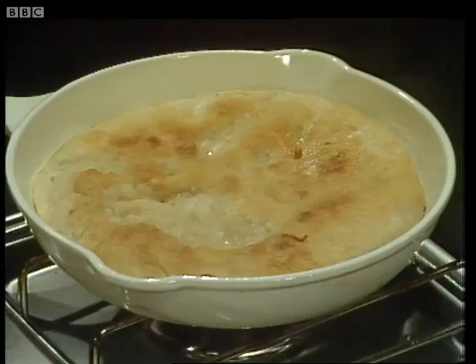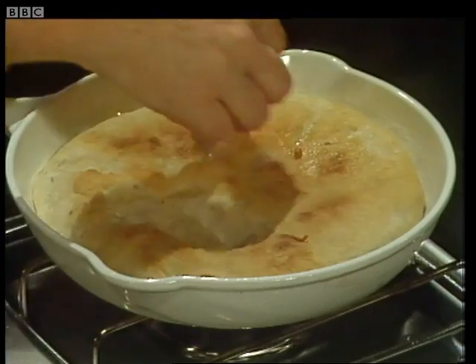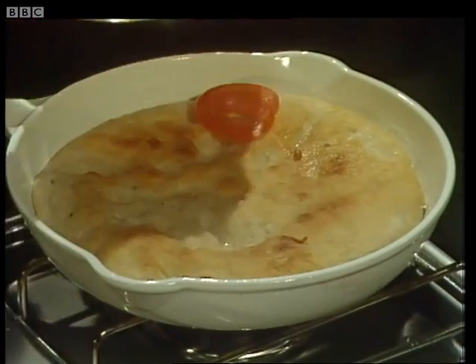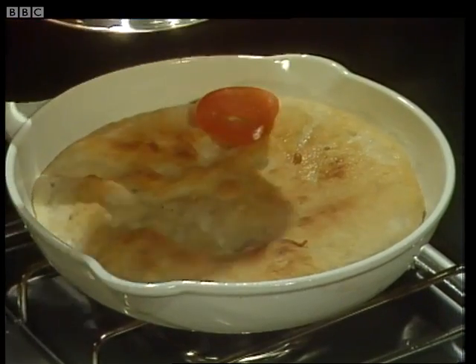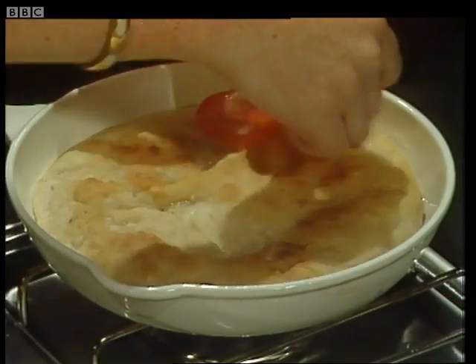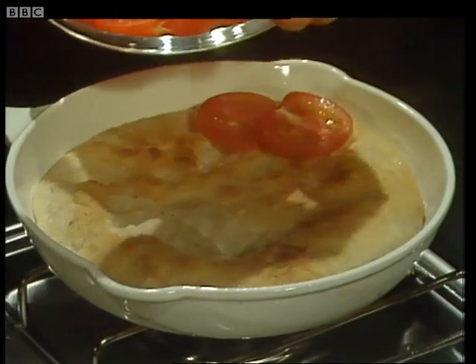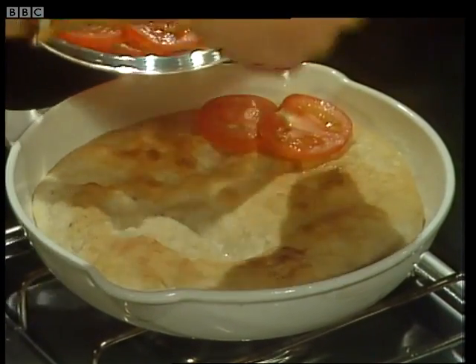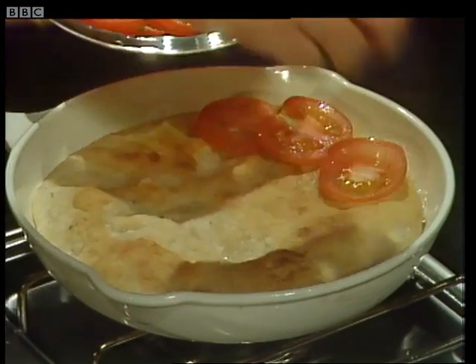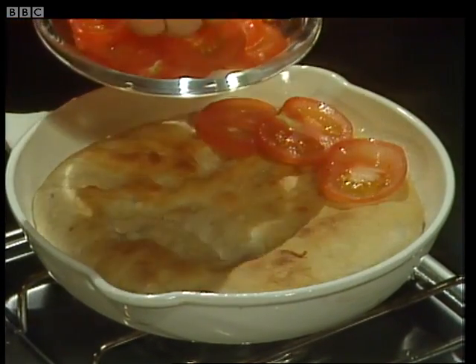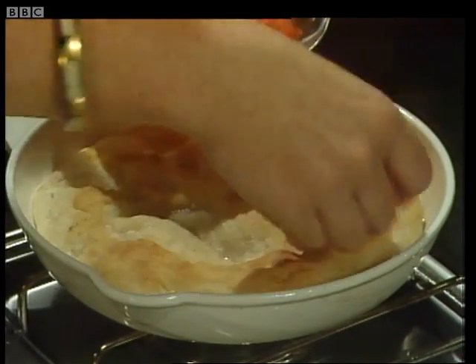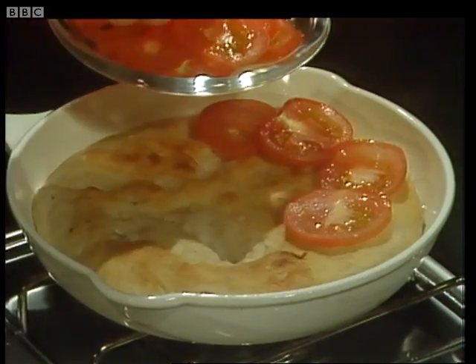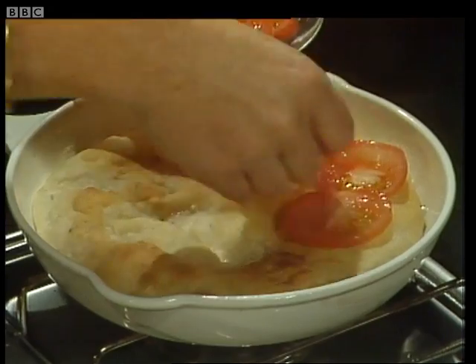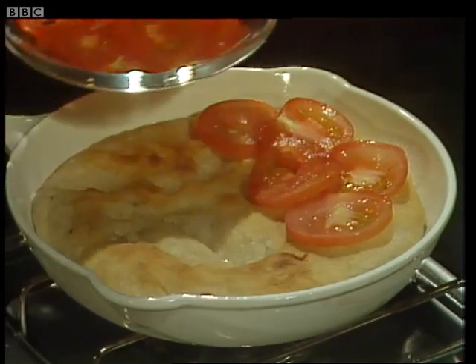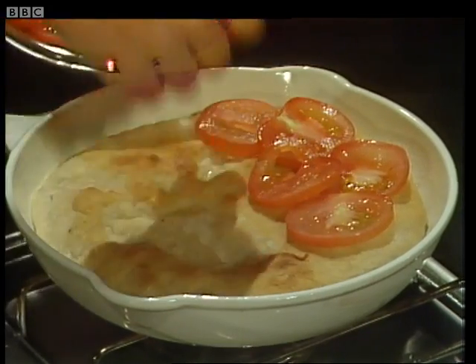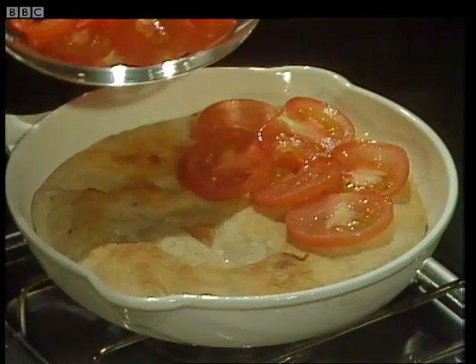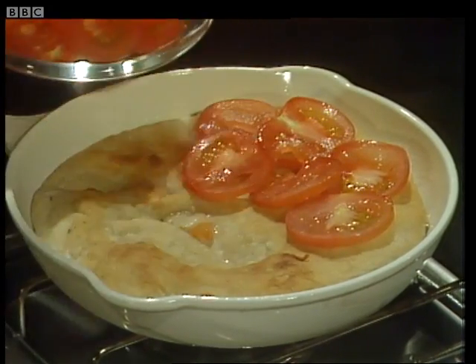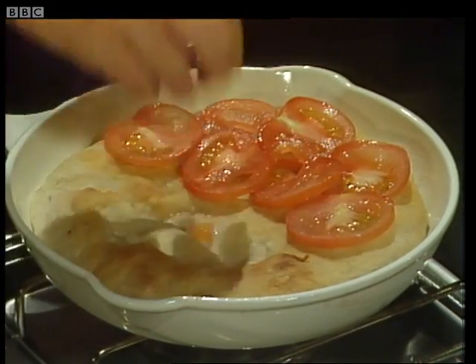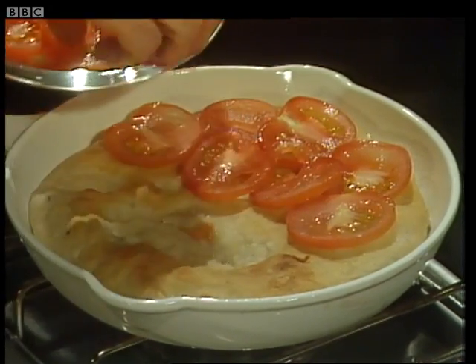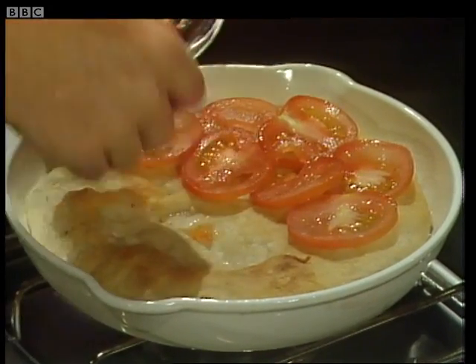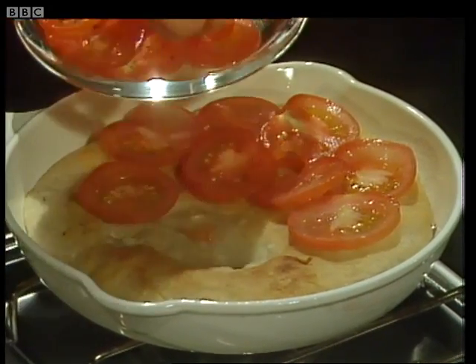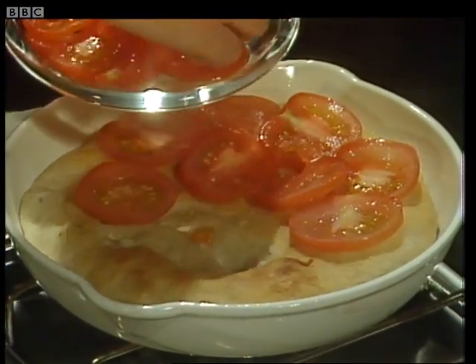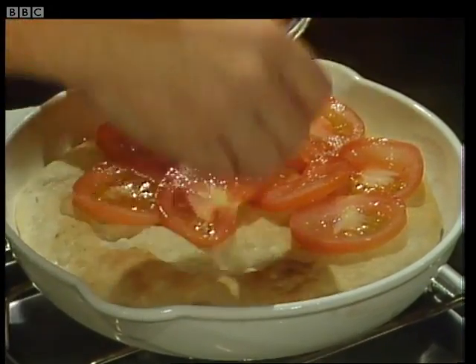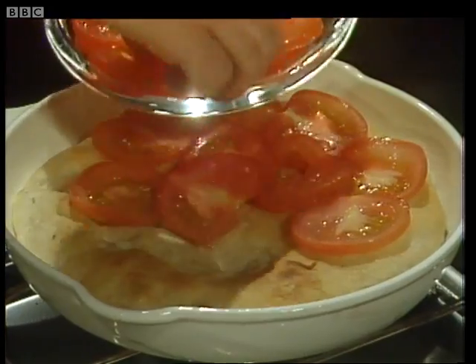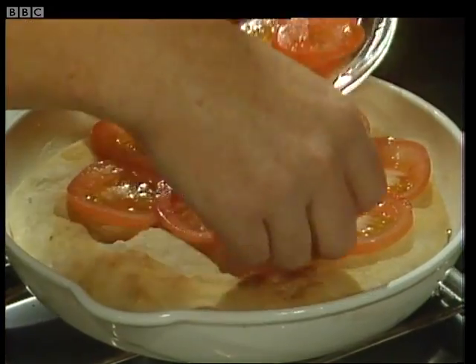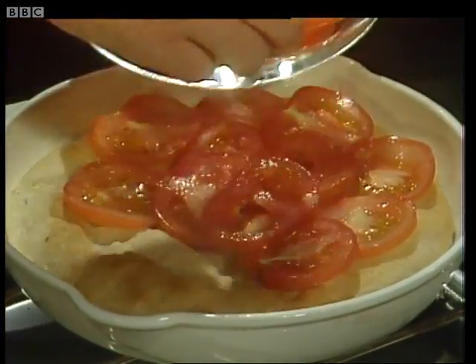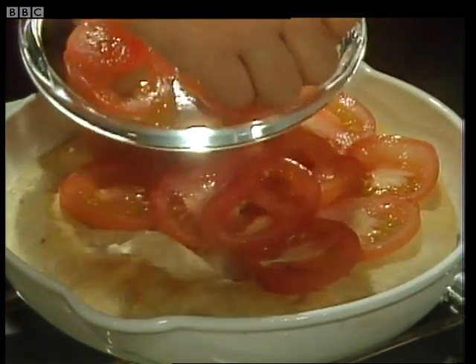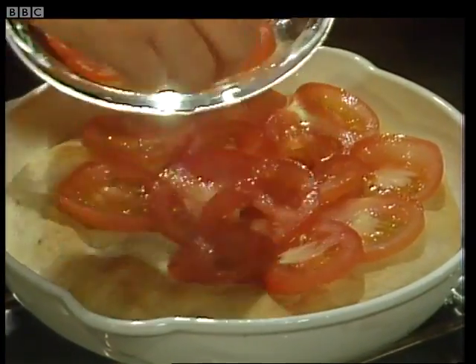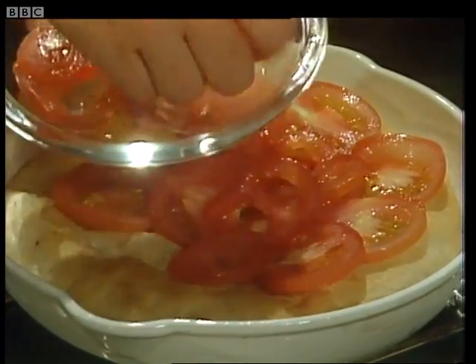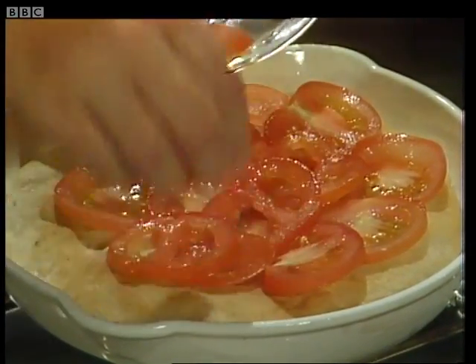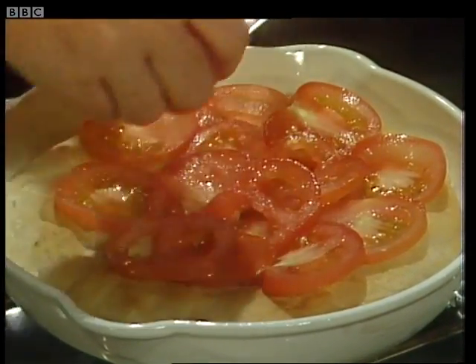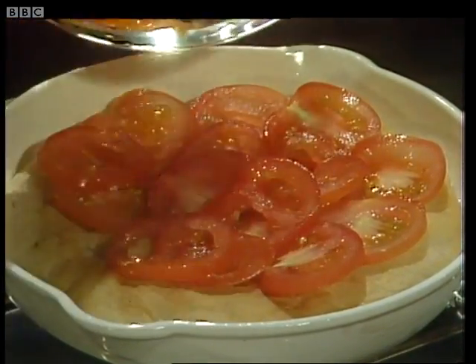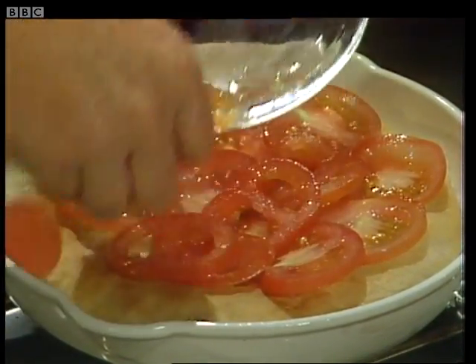The first ingredient is tomatoes. You can use four sliced tomatoes if they're small, or two large ones. I've got slightly larger ones here, so I've only got two. Just arrange those over the surface.